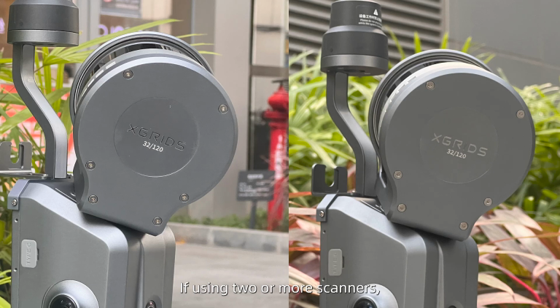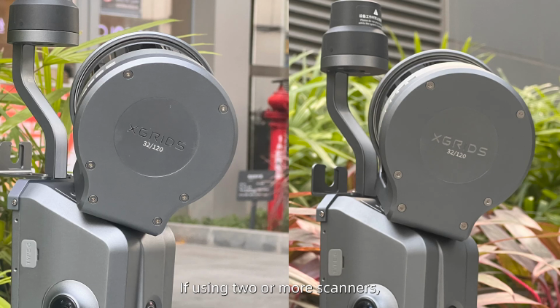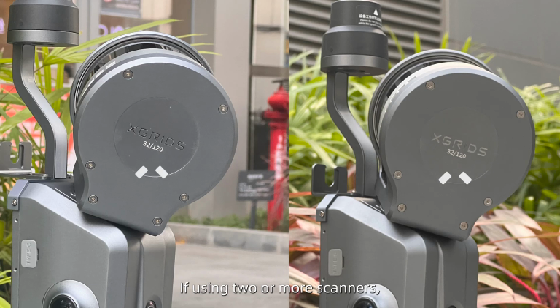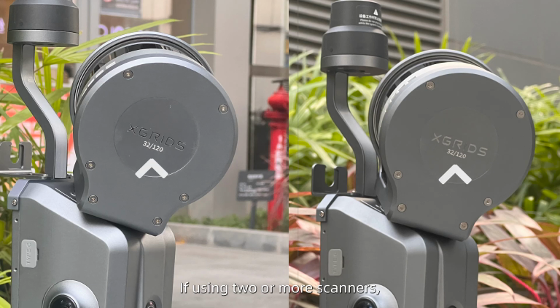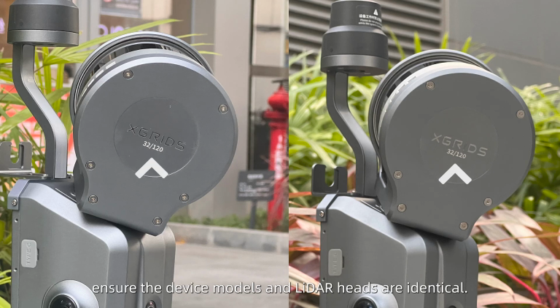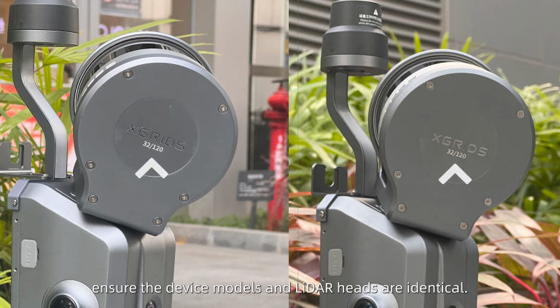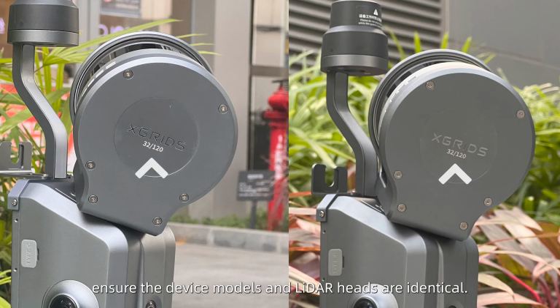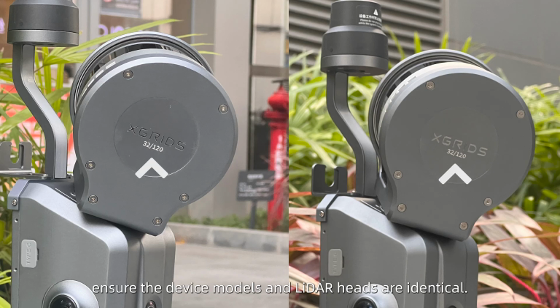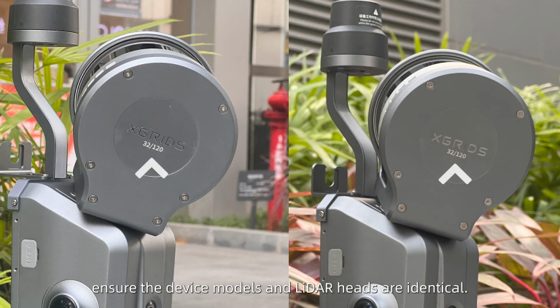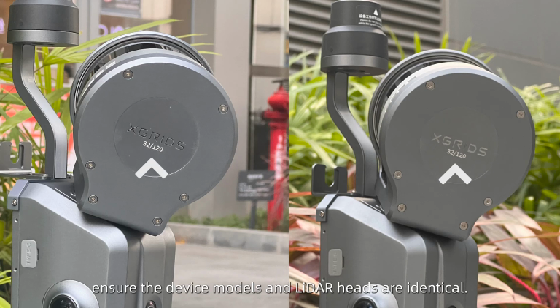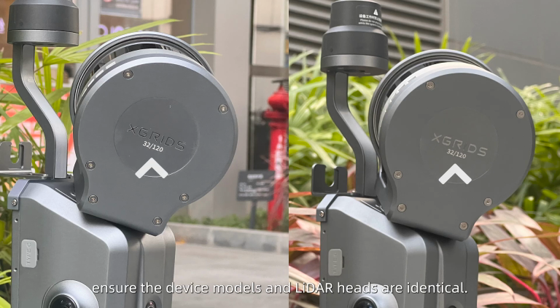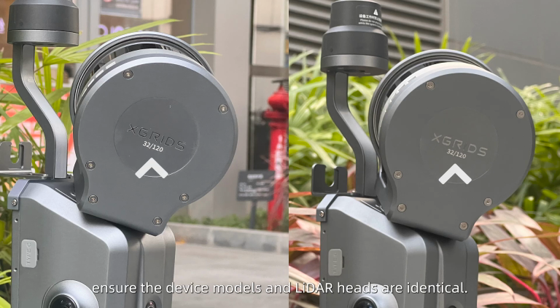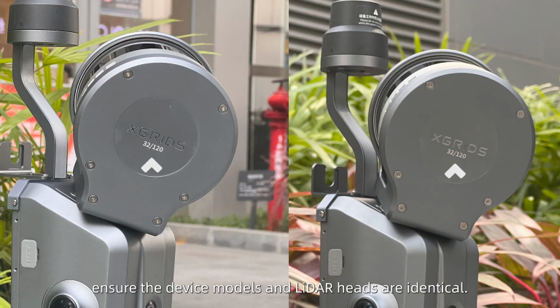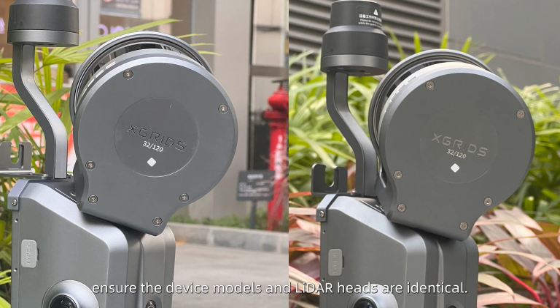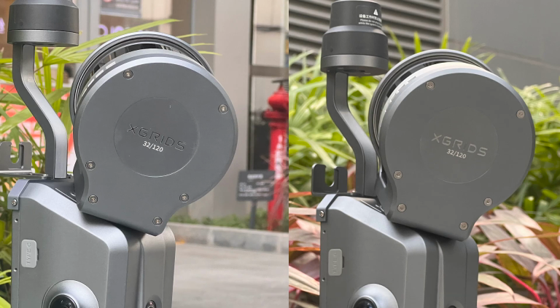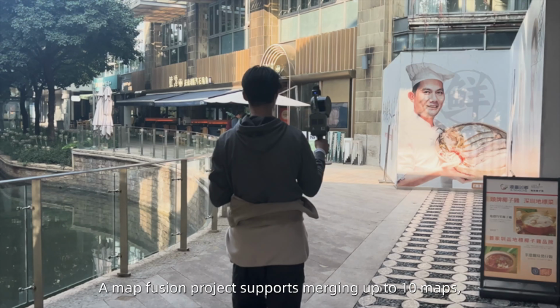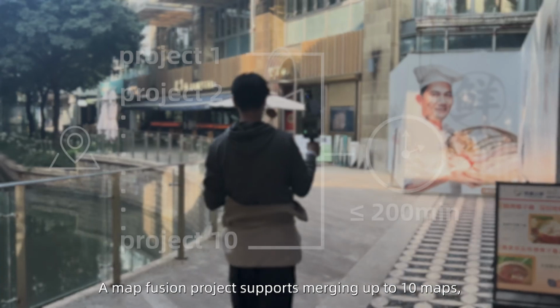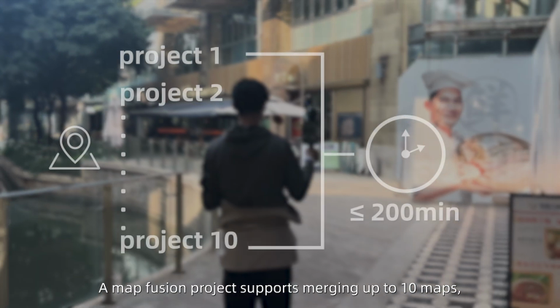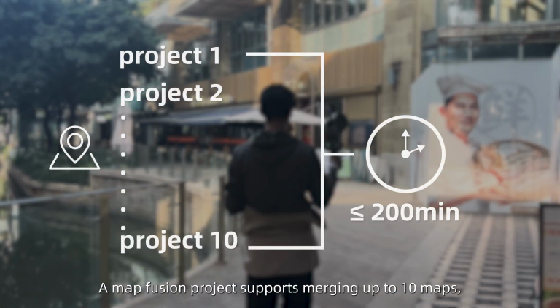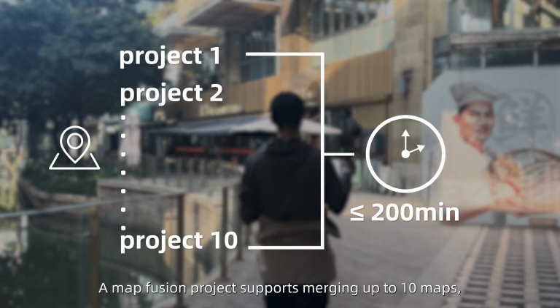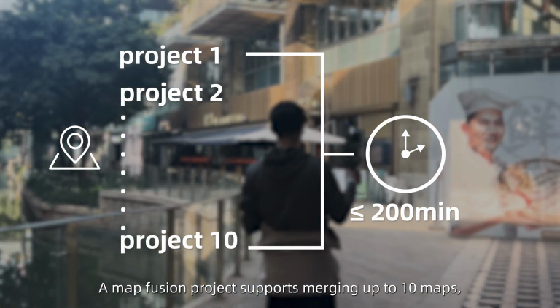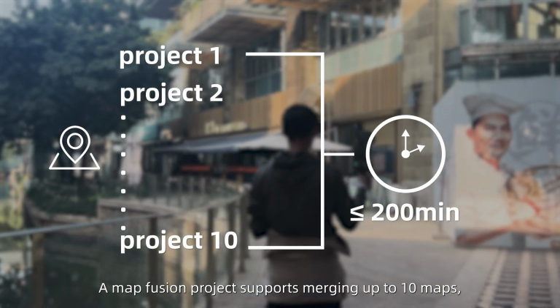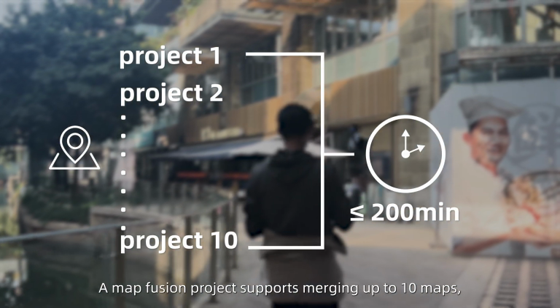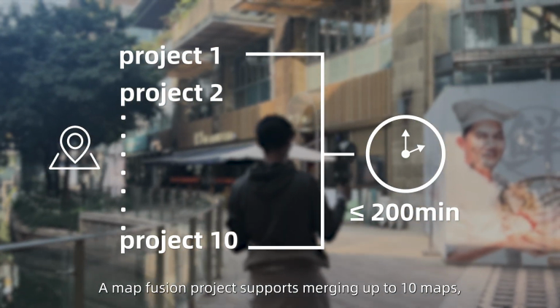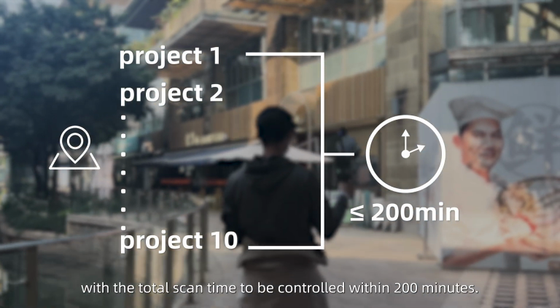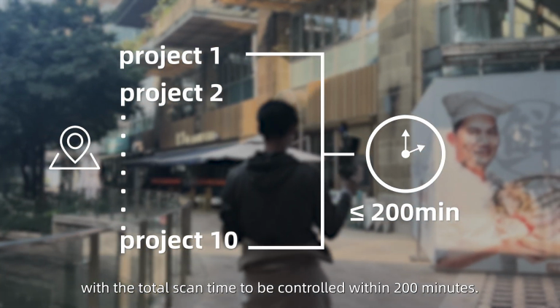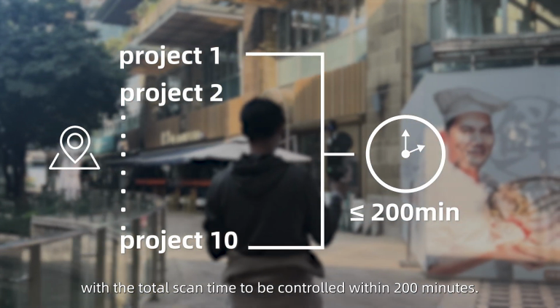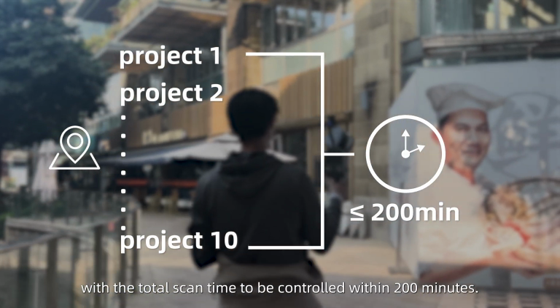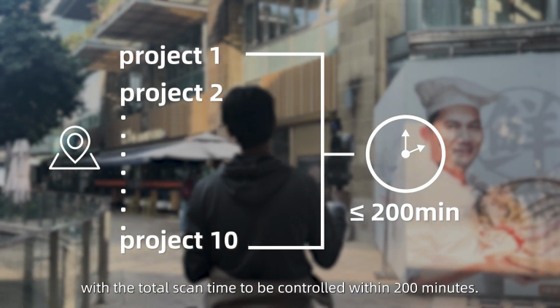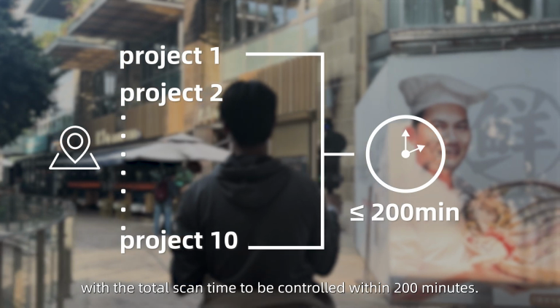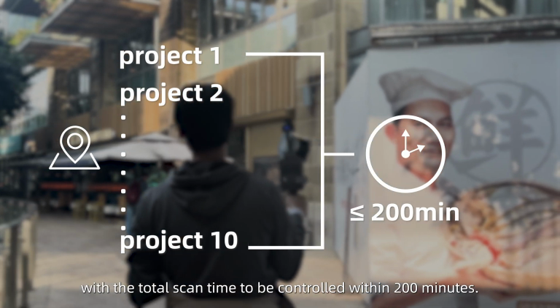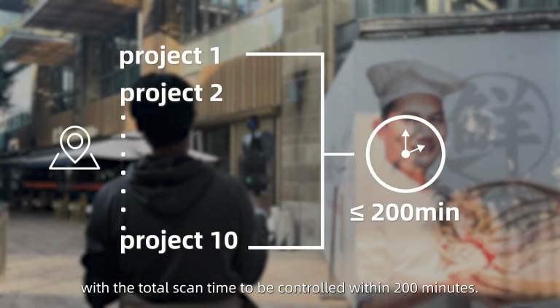If using two or more scanners, ensure the device models and LiDAR heads are identical. A map fusion project supports merging up to 10 maps, with the total scan time to be controlled within 200 minutes.